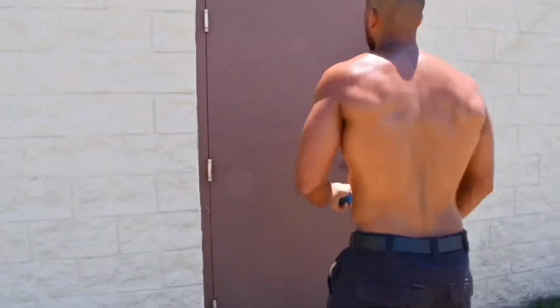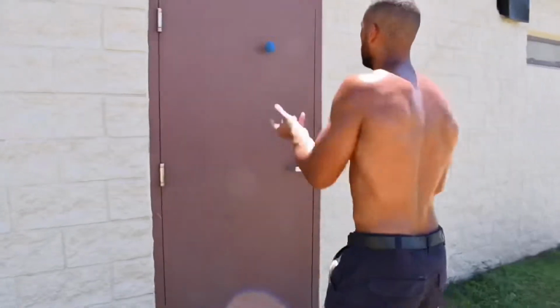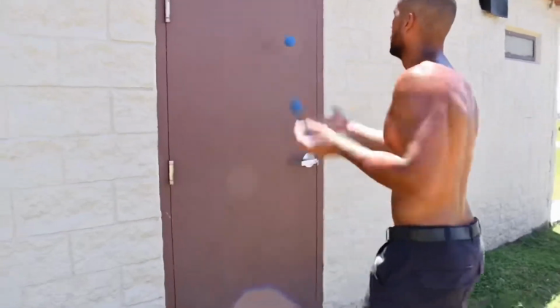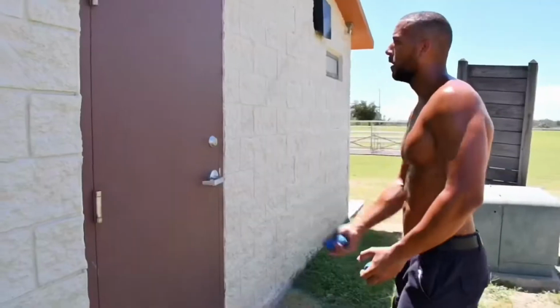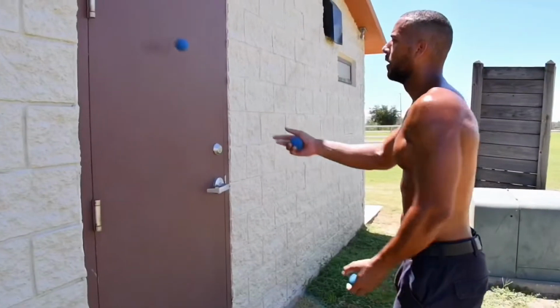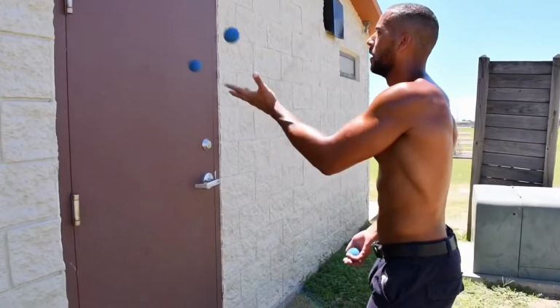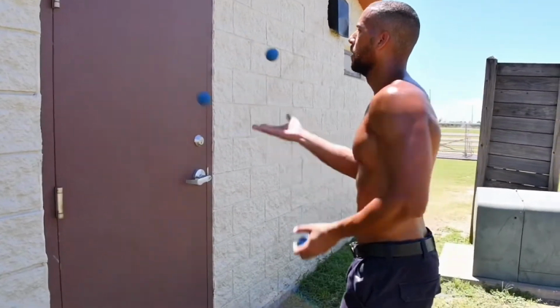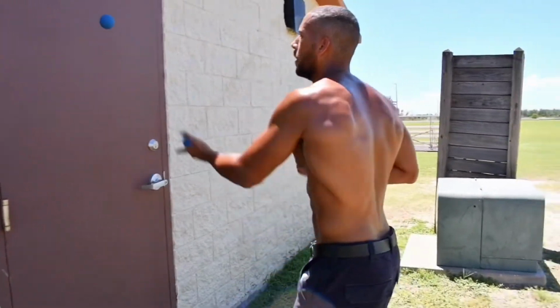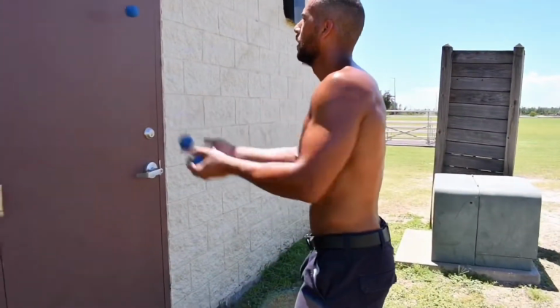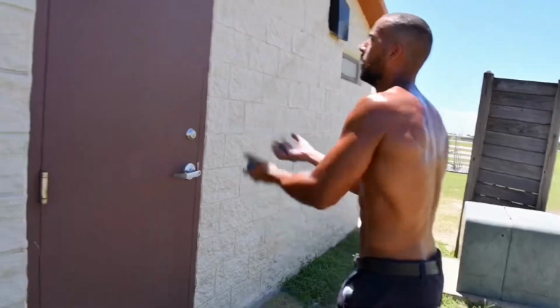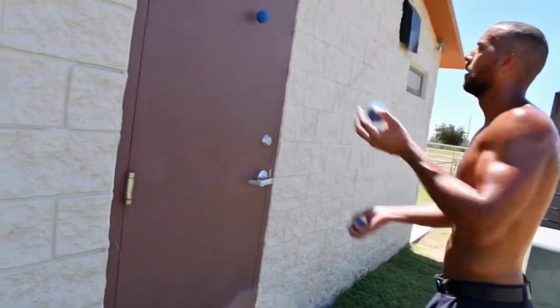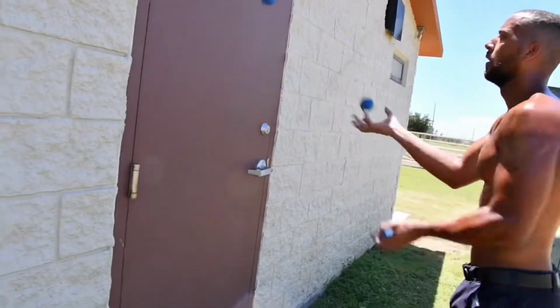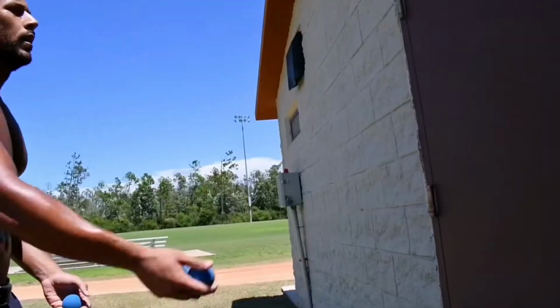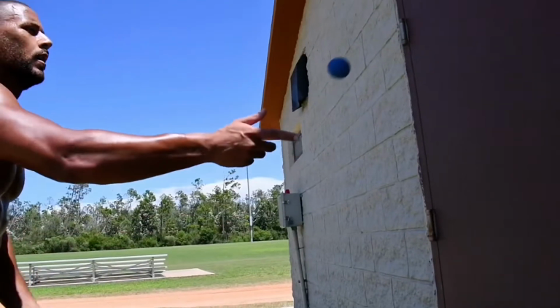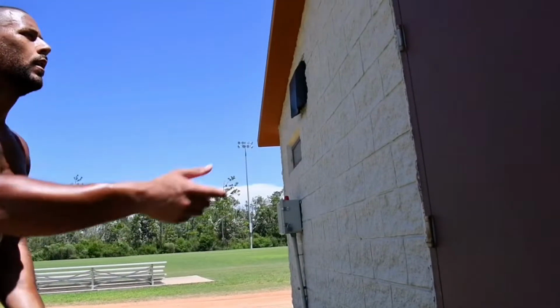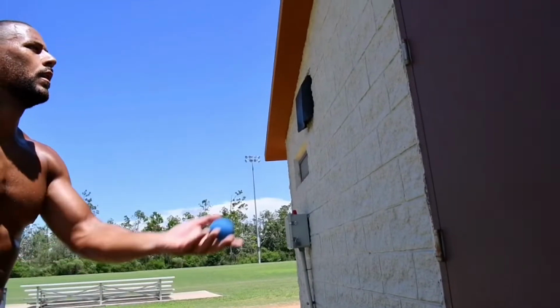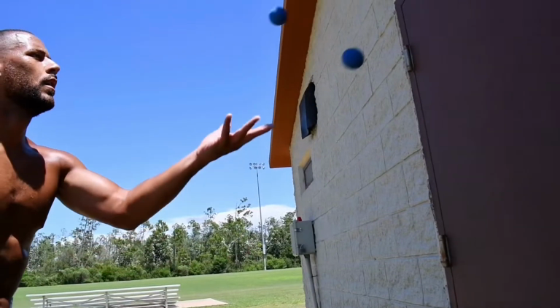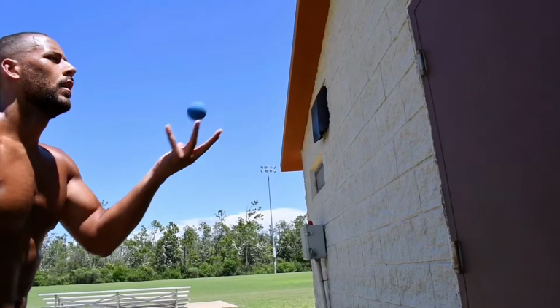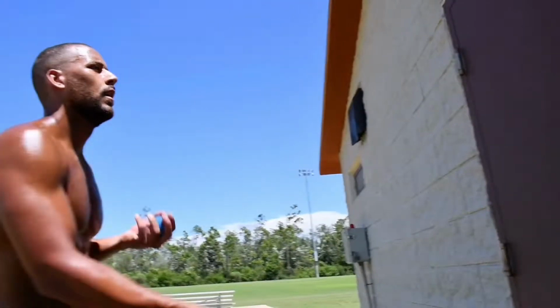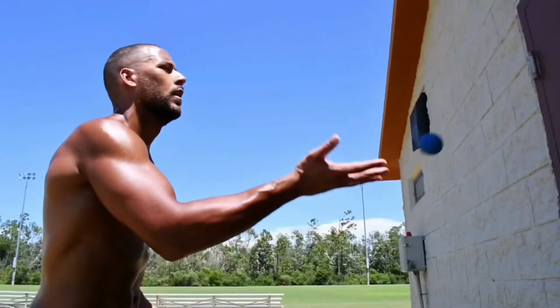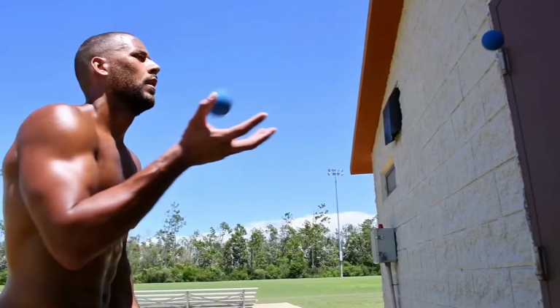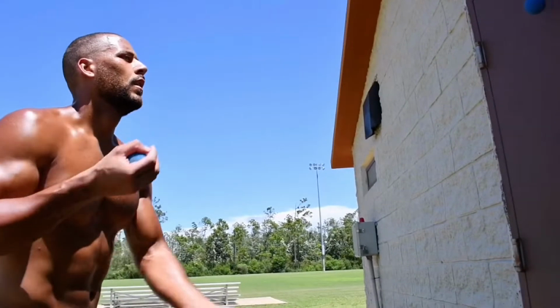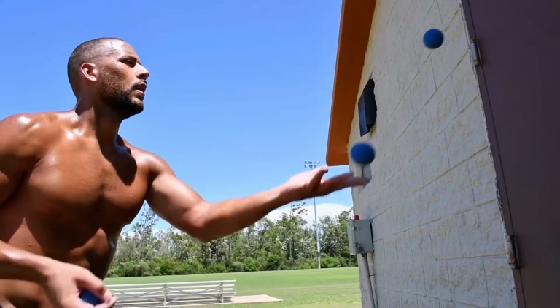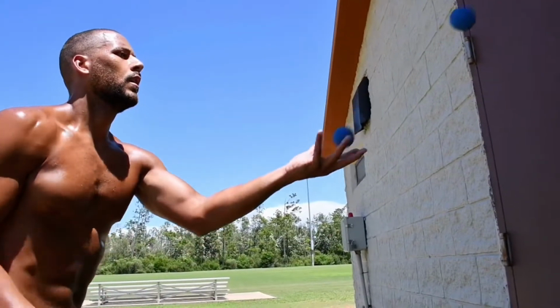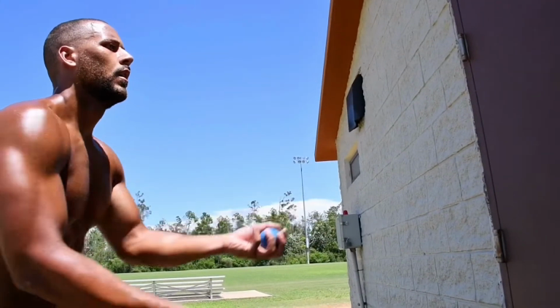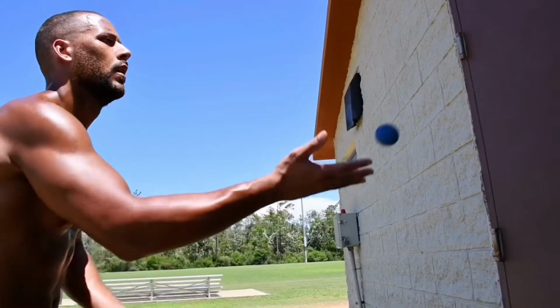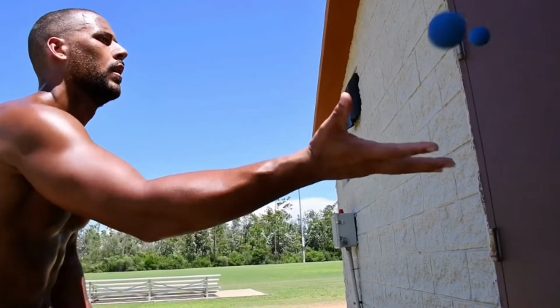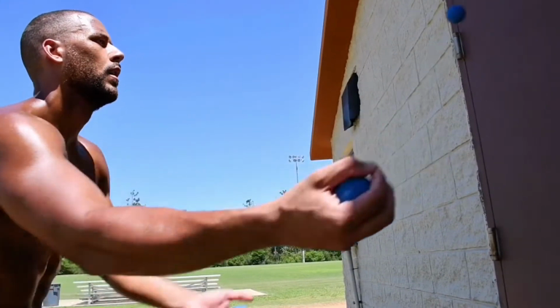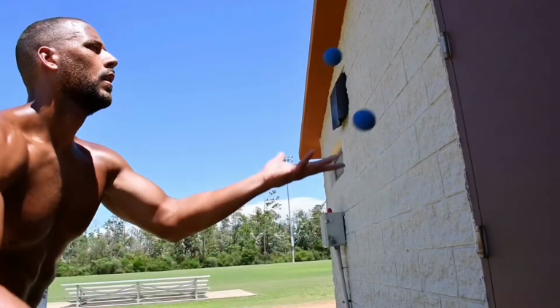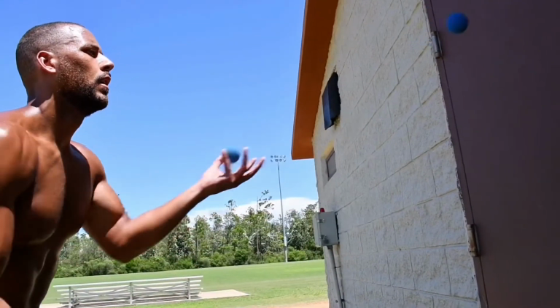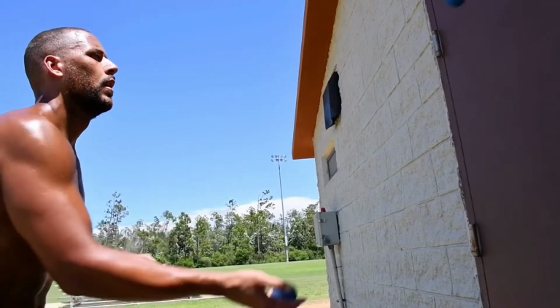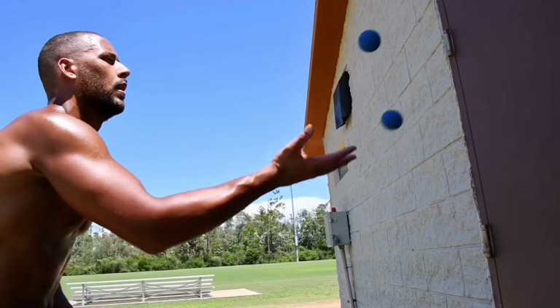What's up beautiful people, I wanted to come to y'all real quick with one of my secret exercises for developing speed, reflexes, timing, and eye-hand coordination. It's a goodie for boxers, if you're in MMA, kickboxing, to really increase those reflexes.